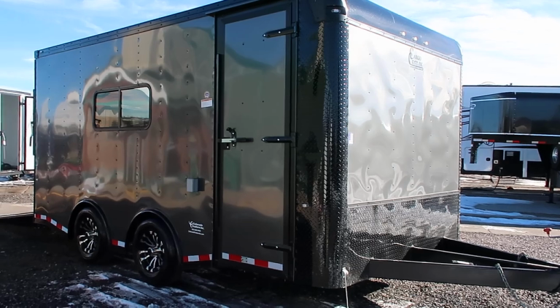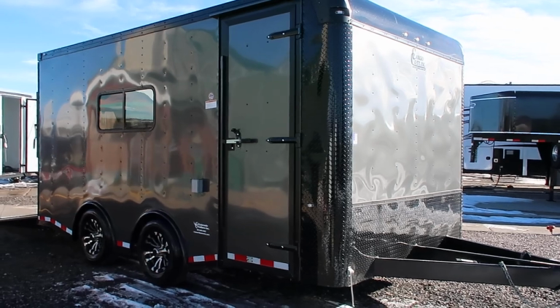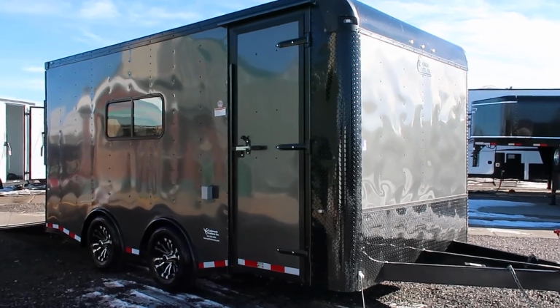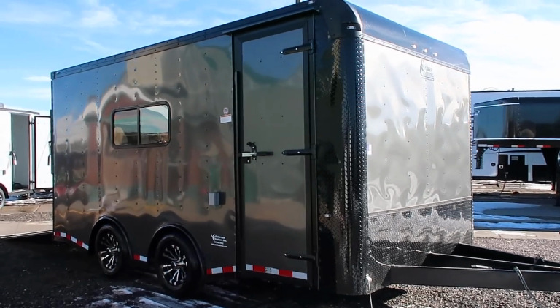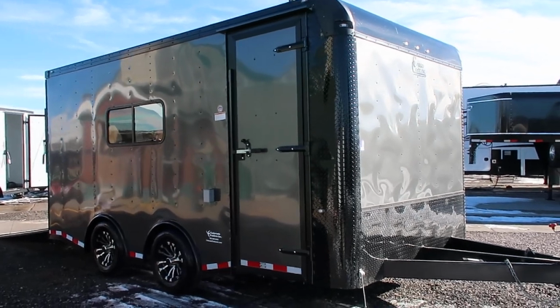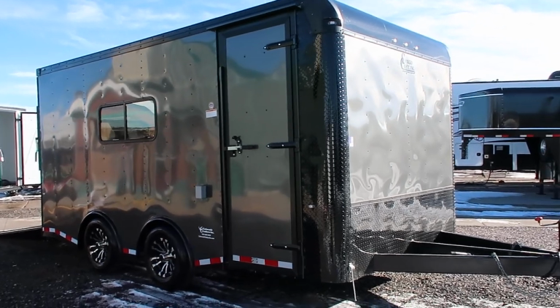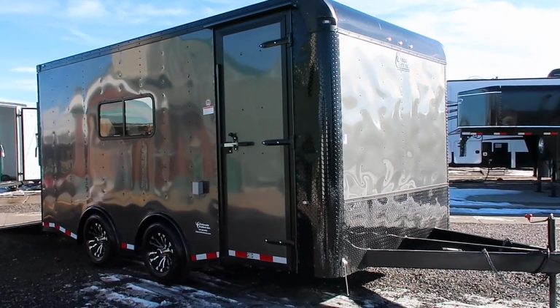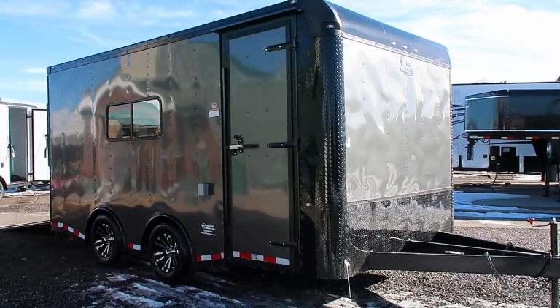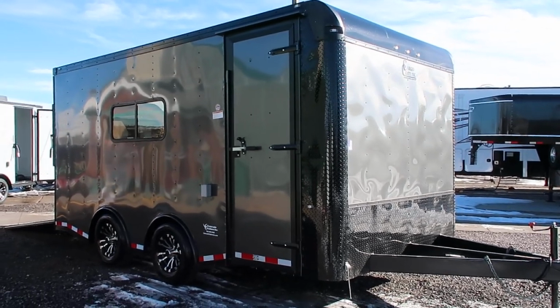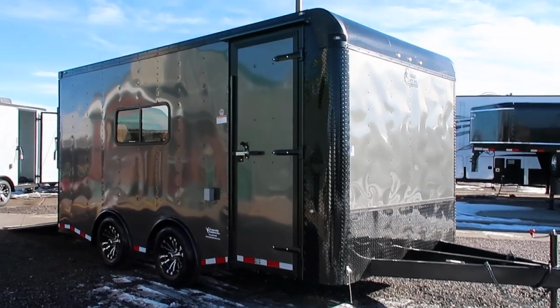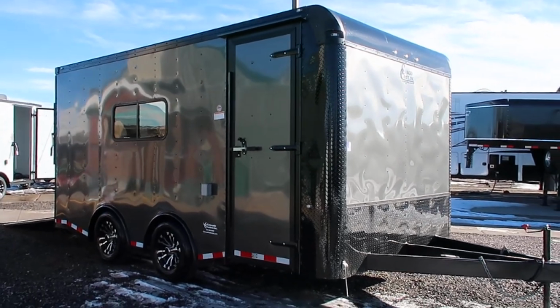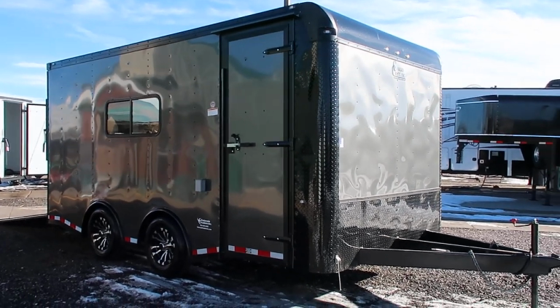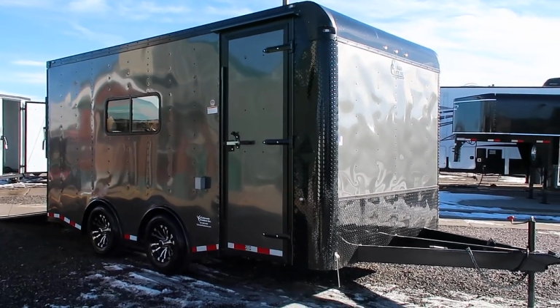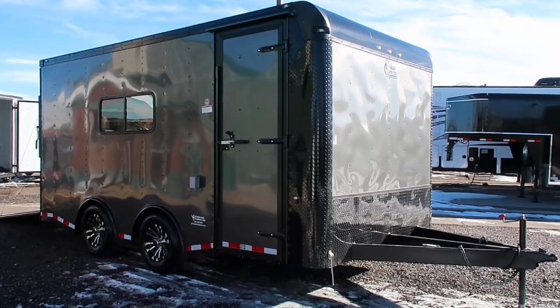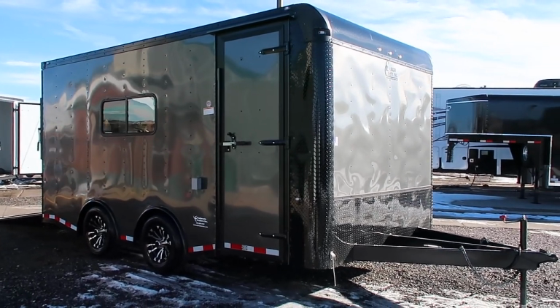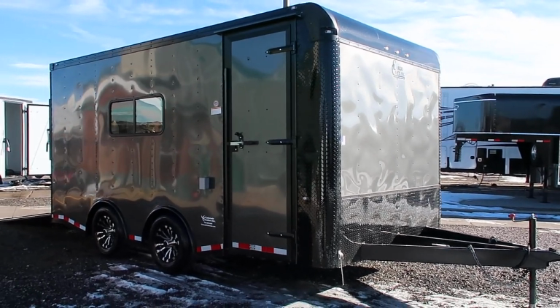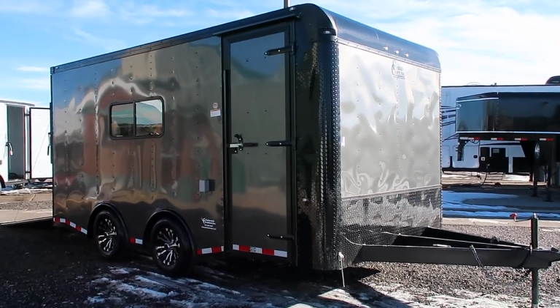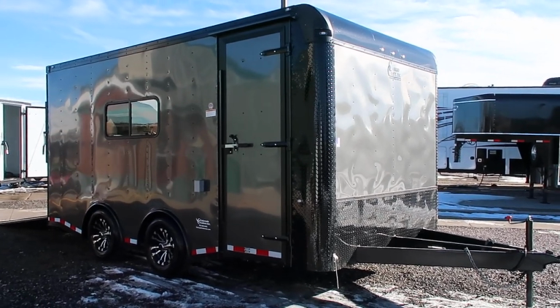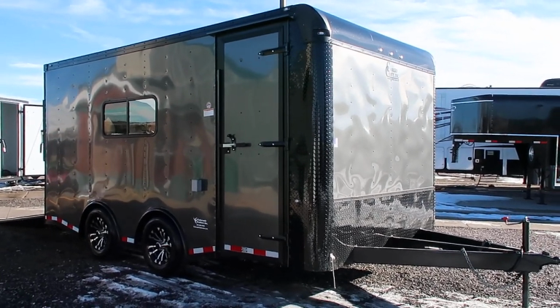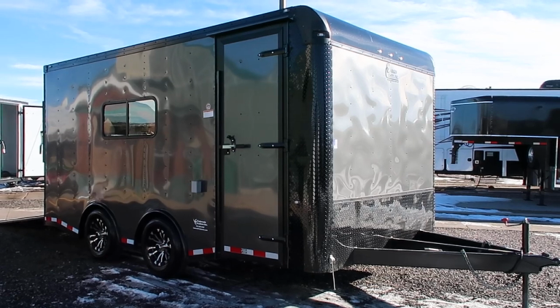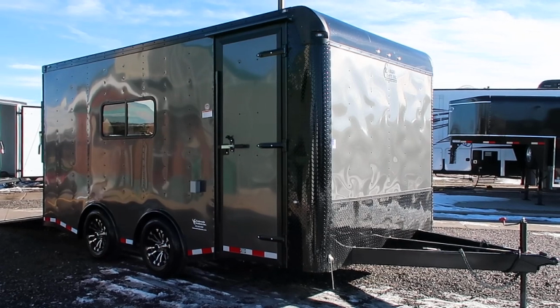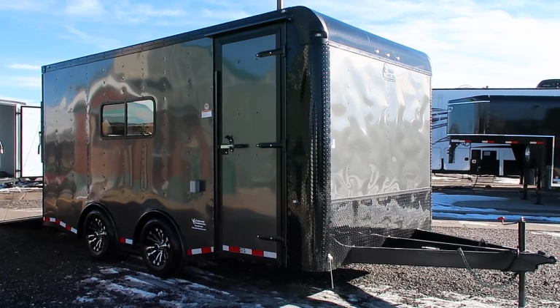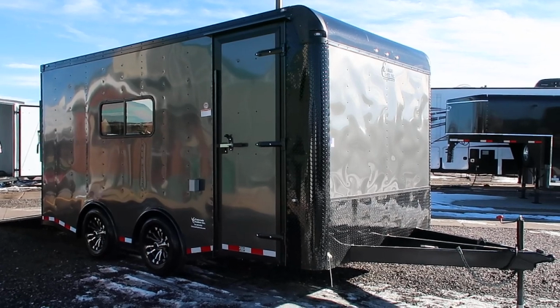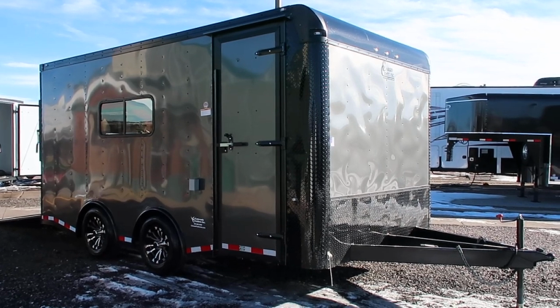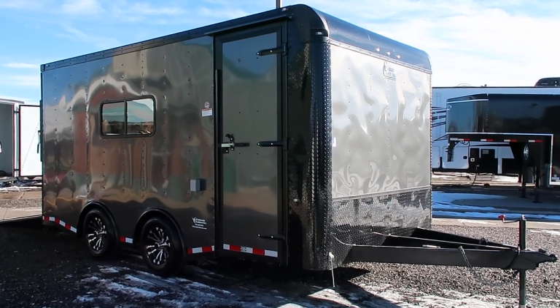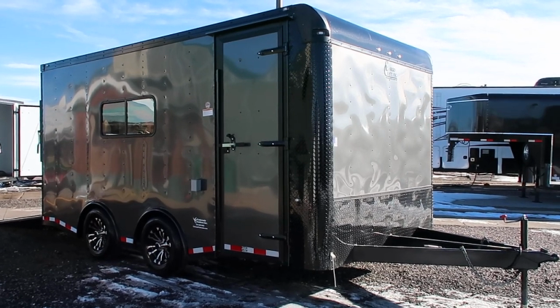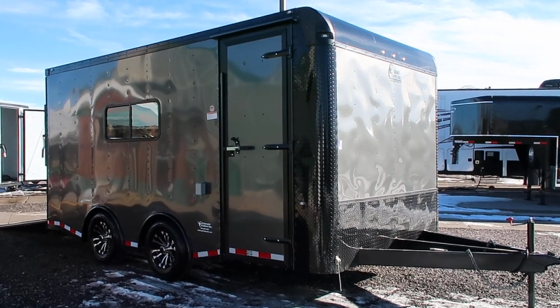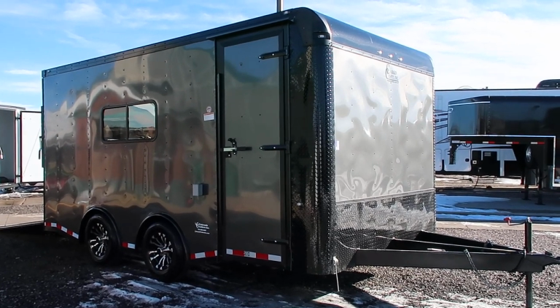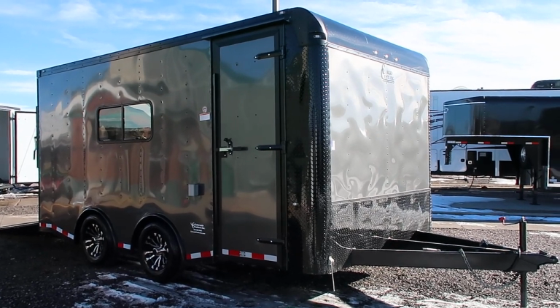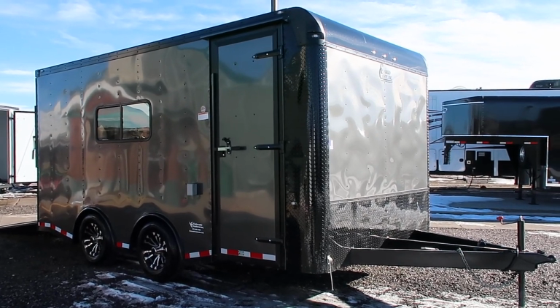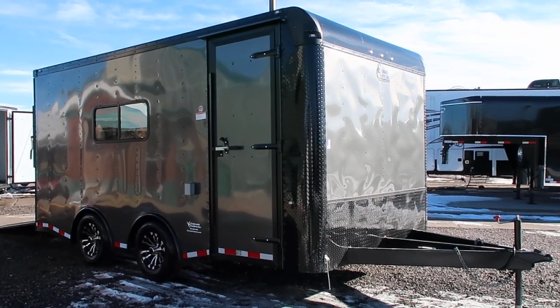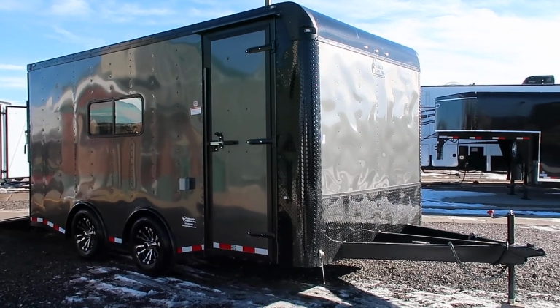Hey everybody, it's Colorado Trailers. Wanted to show you guys a really nice 8.5 x 16 we have in stock. This one's a 2019 Cargo Craft, again 8.5 x 16 heavy duty.